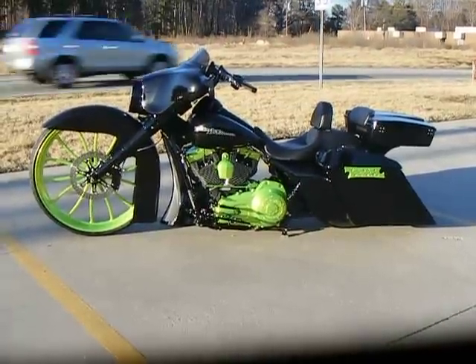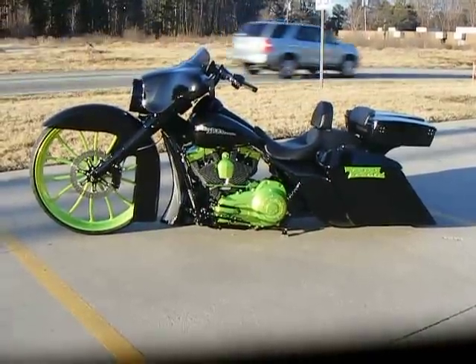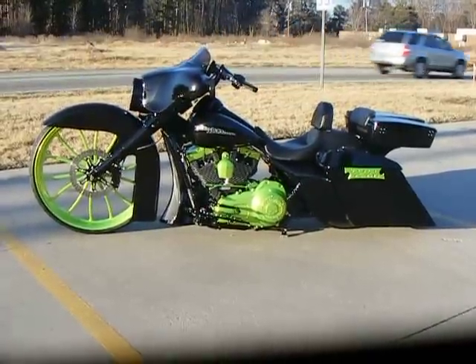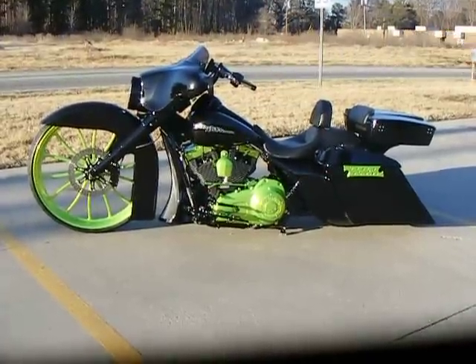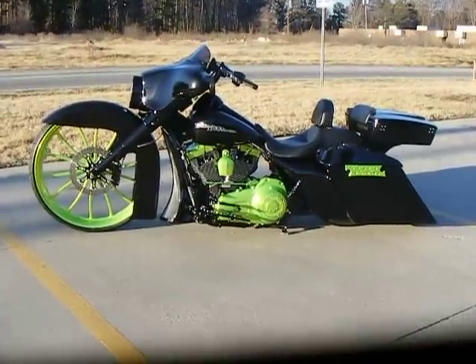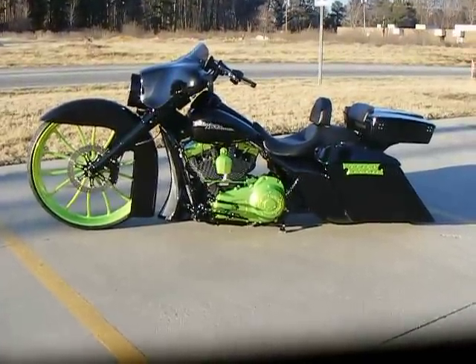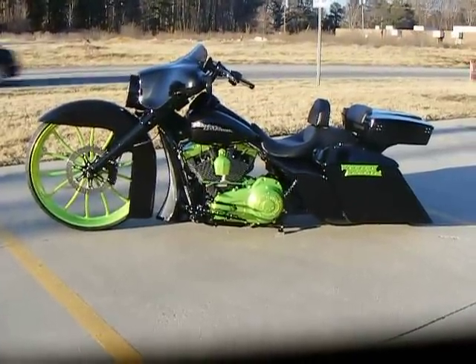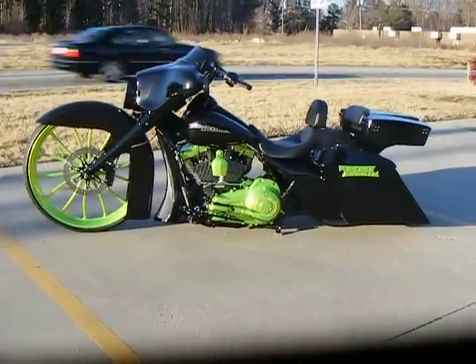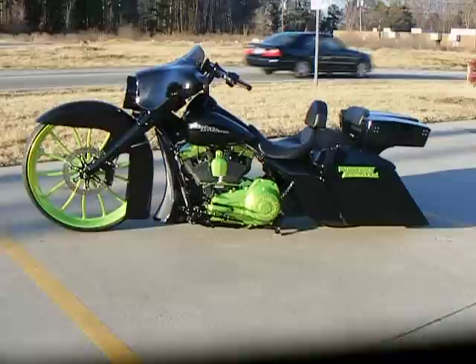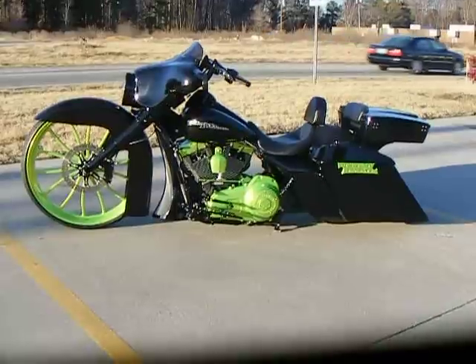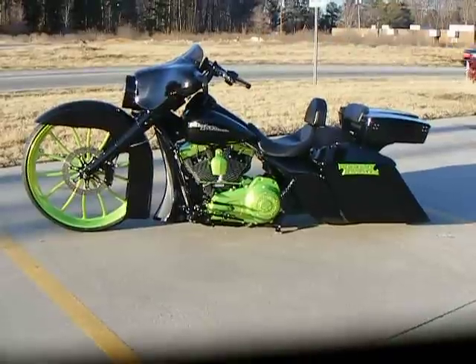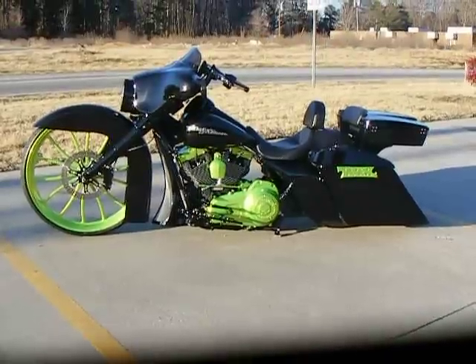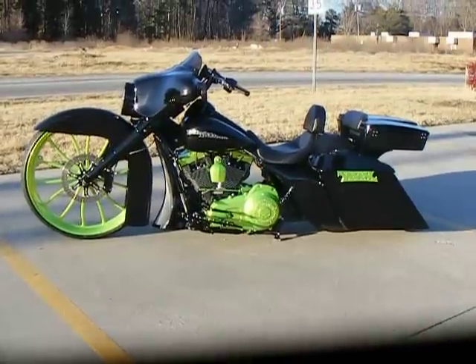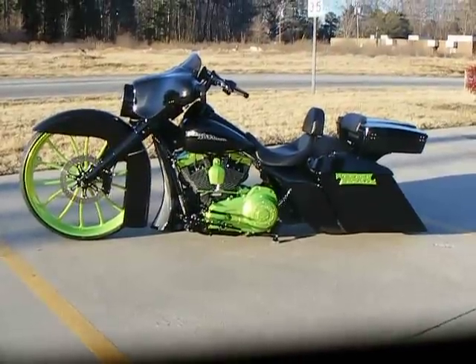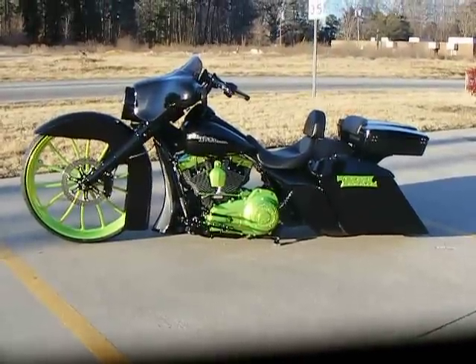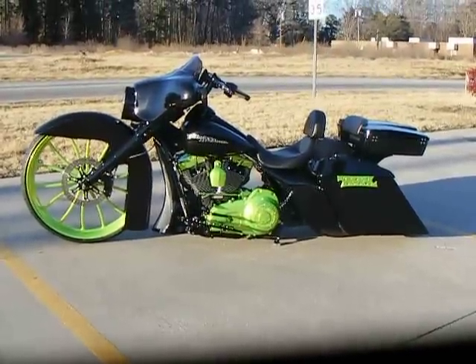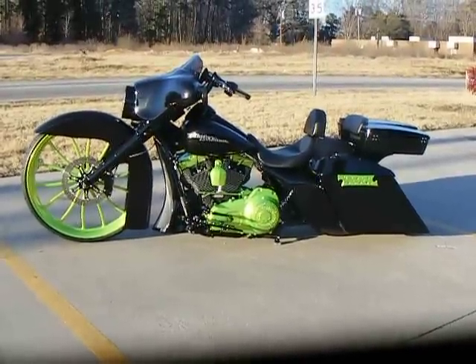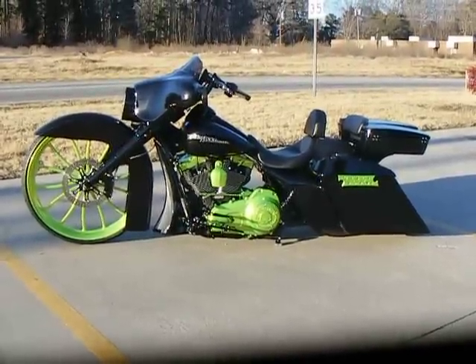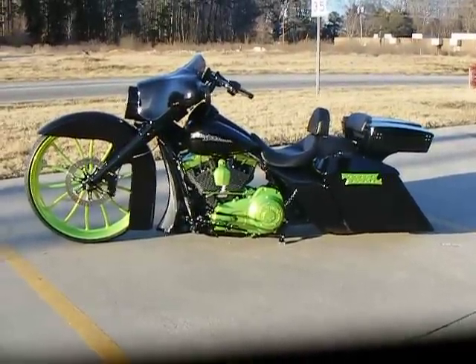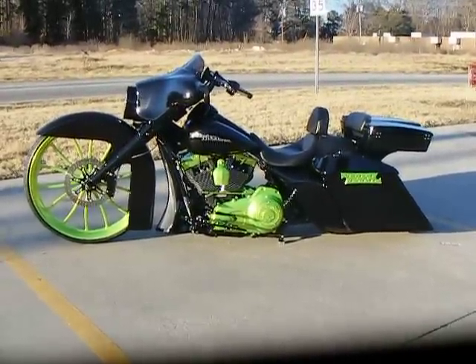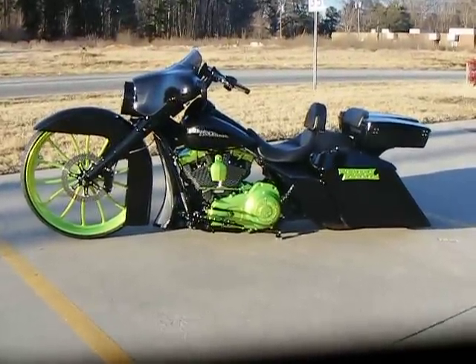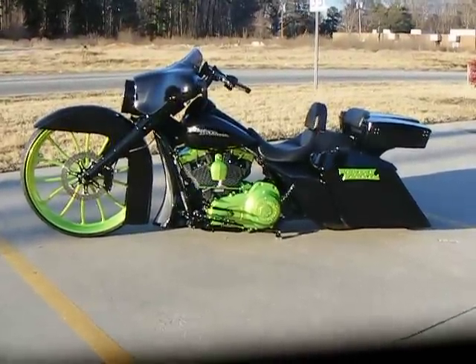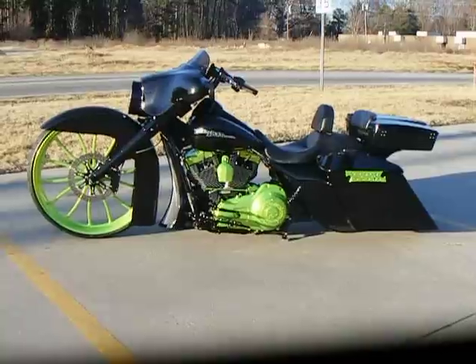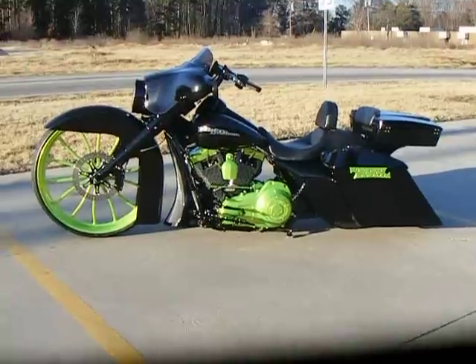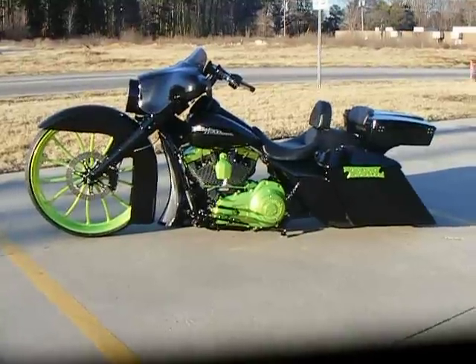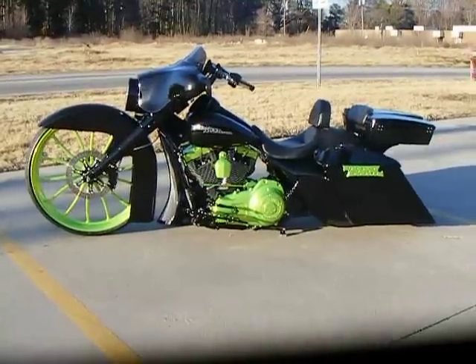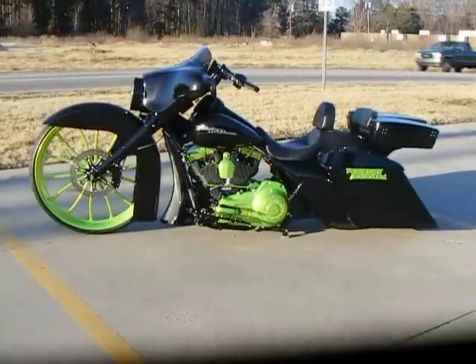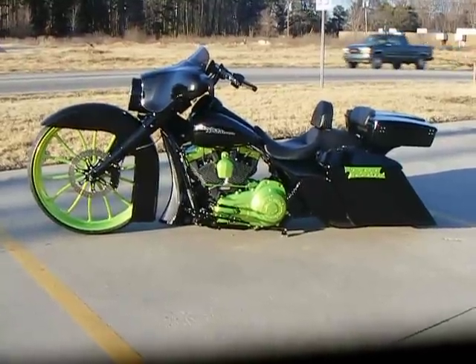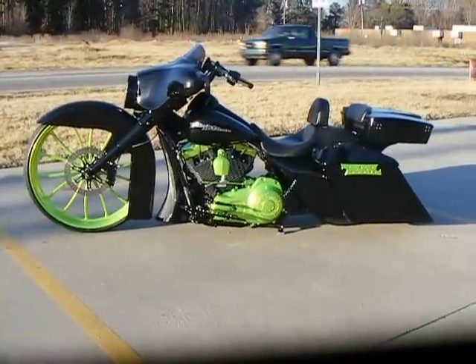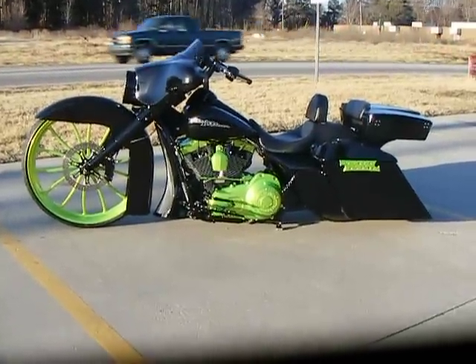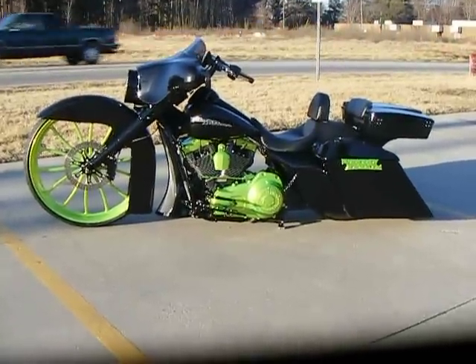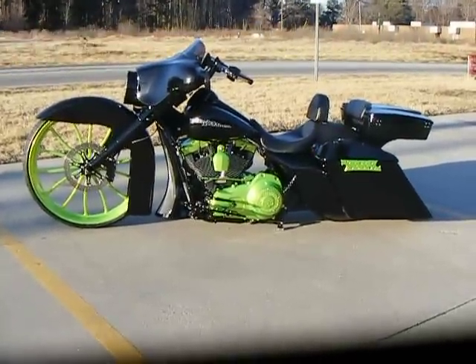Here today is the 2012 Harley-Davidson Street Glide. We just finished customizing it at Custom Cycles Limited here in Greensboro, North Carolina. This bike was built for a local customer, Brandon Hutcherson.